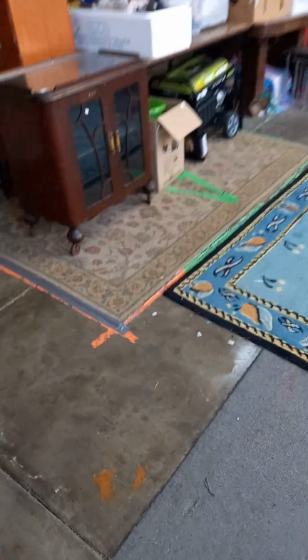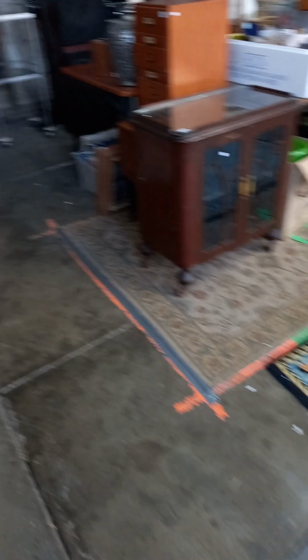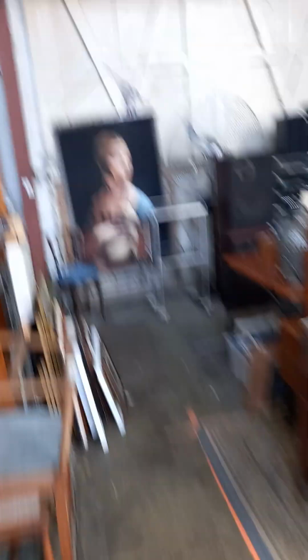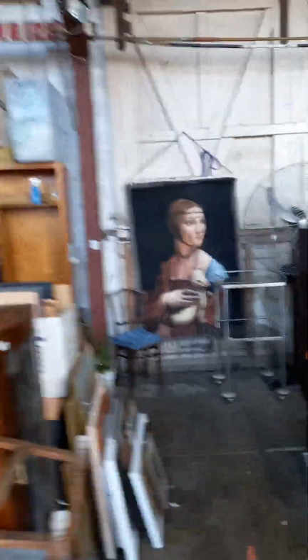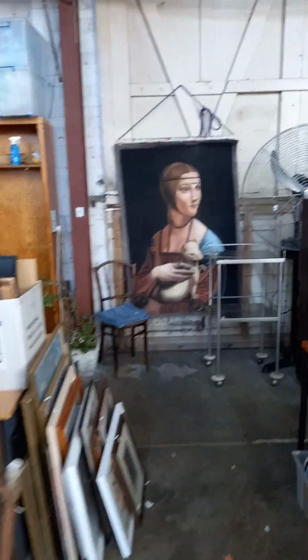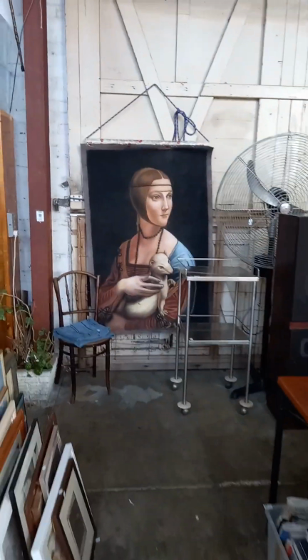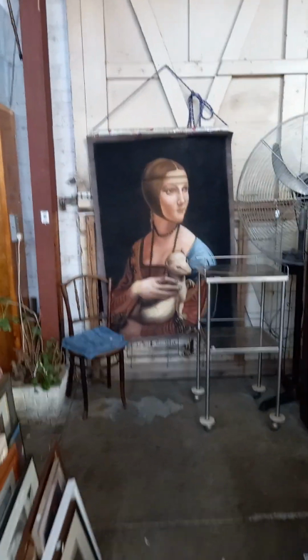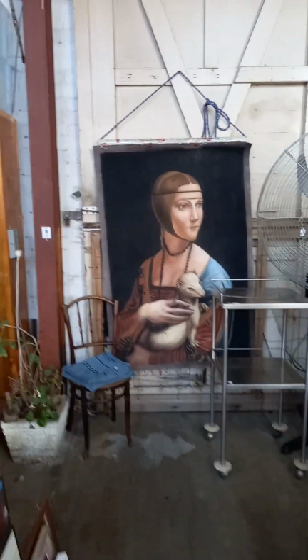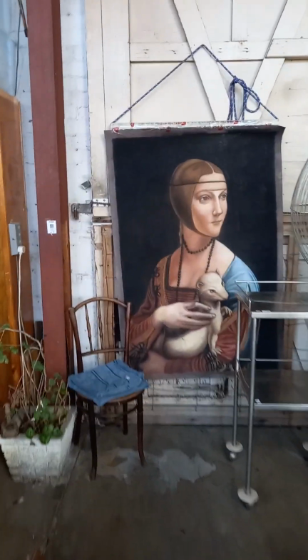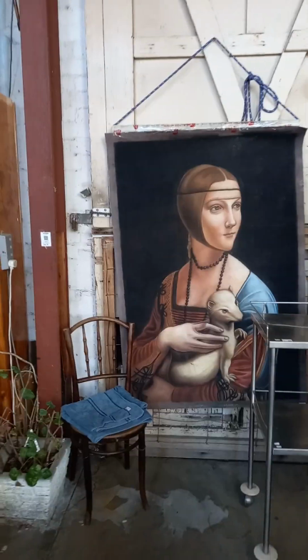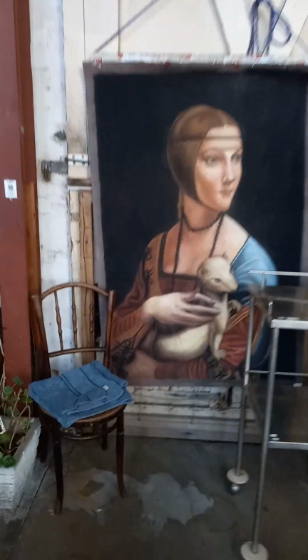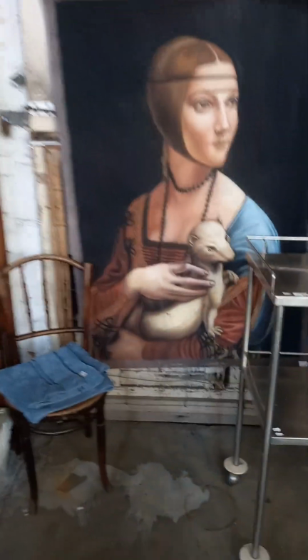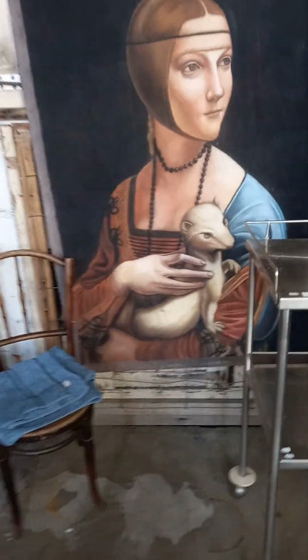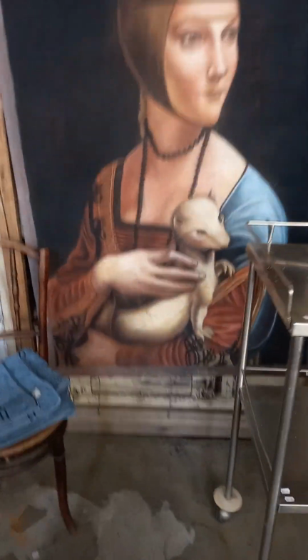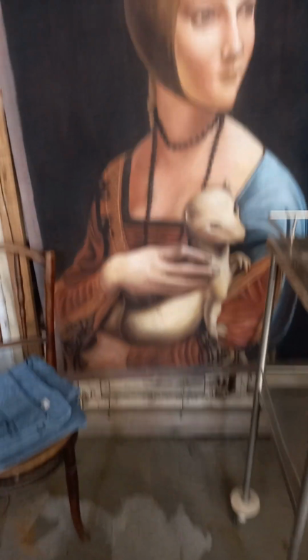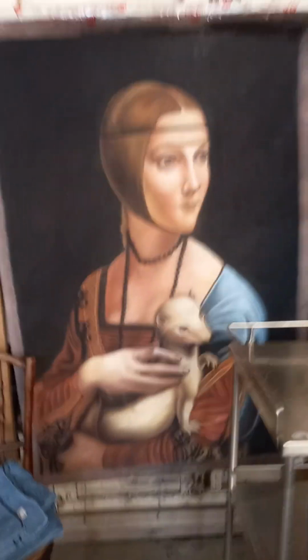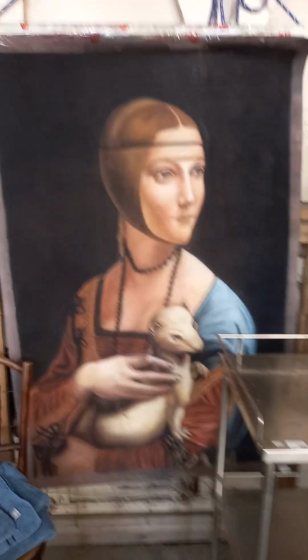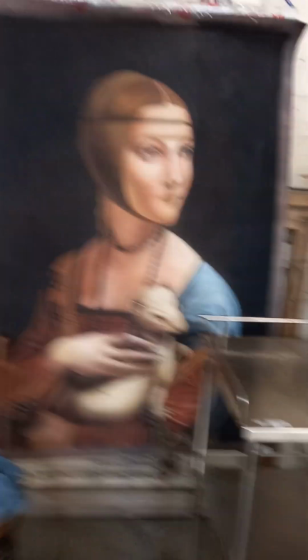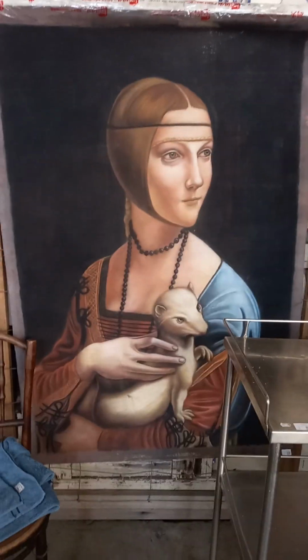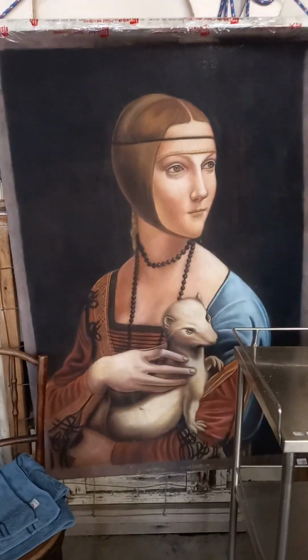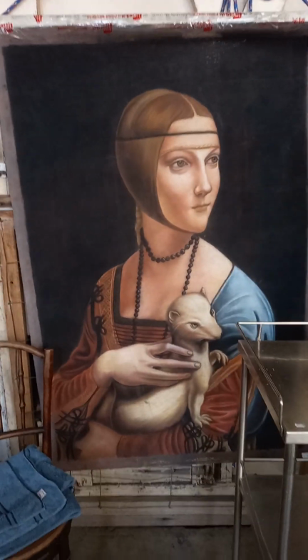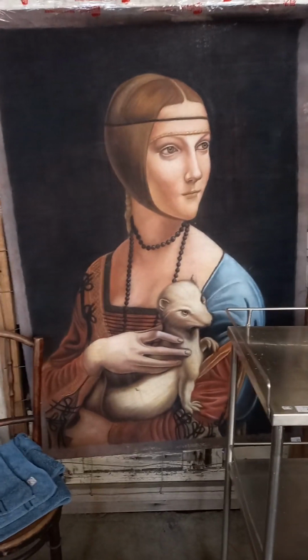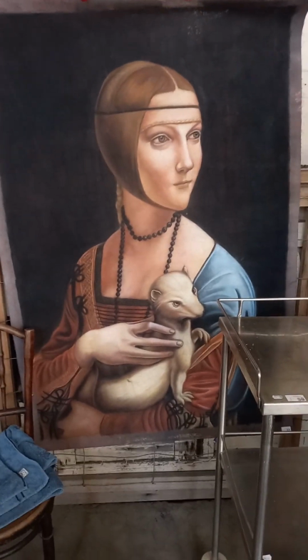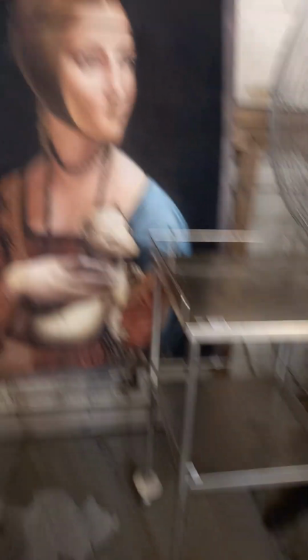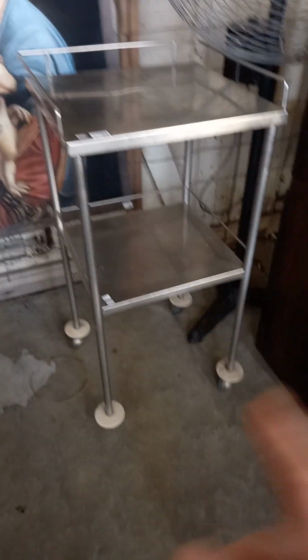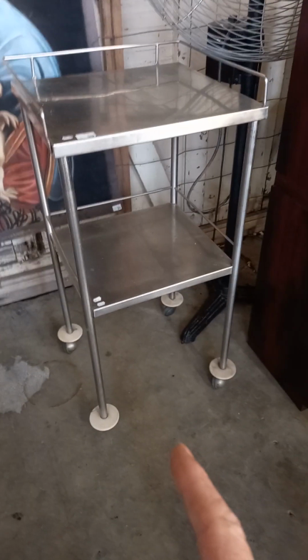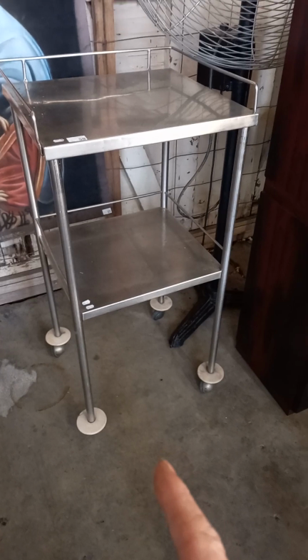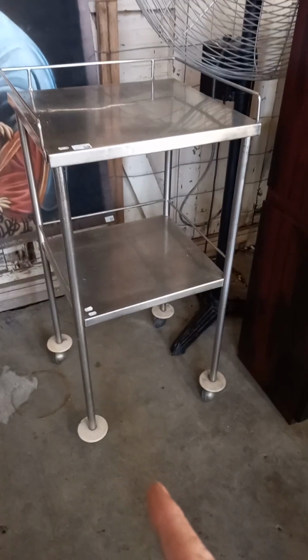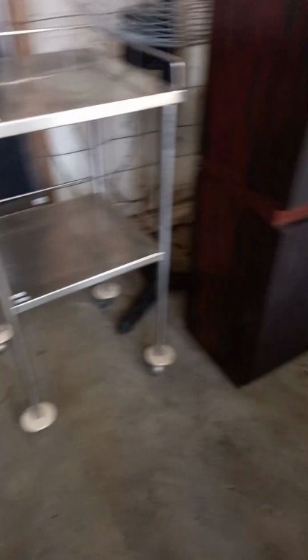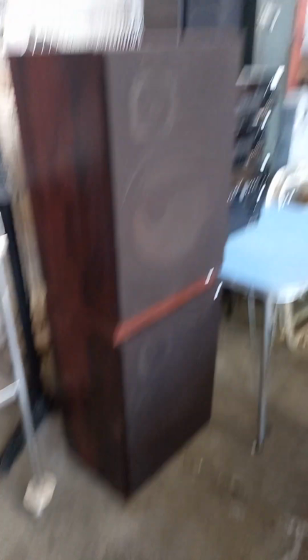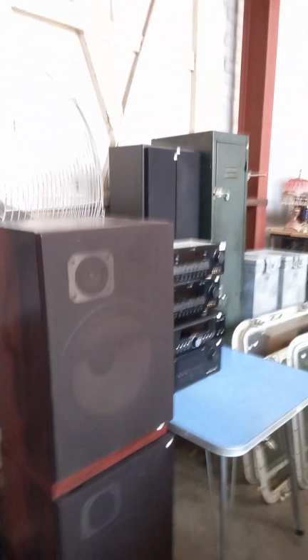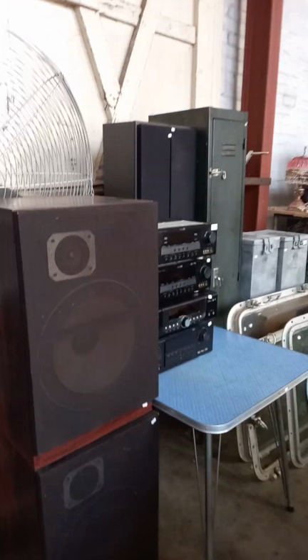The big sort of decorative pastel on canvas of a classical lady with her ferret. This is cool — the stainless steel trolley. Big lot of stereo gear.